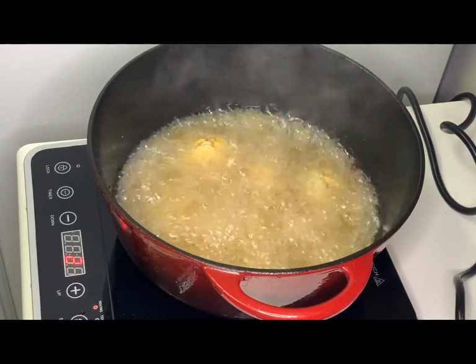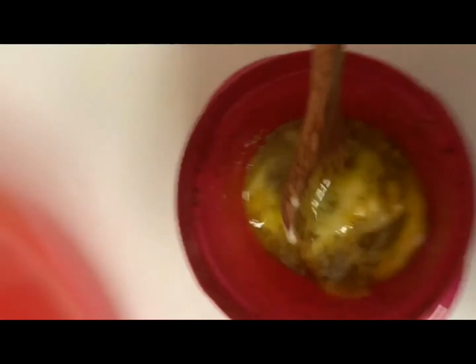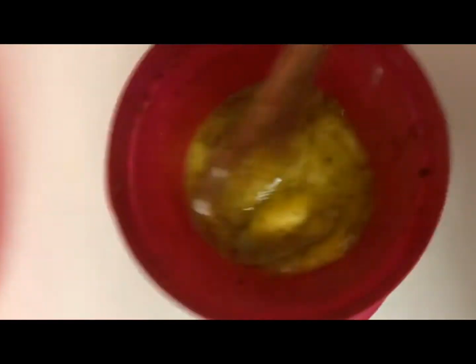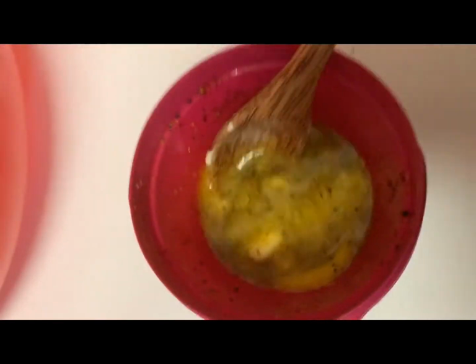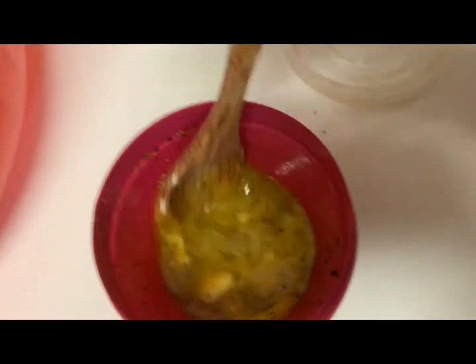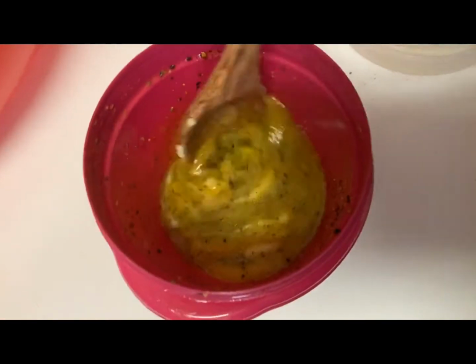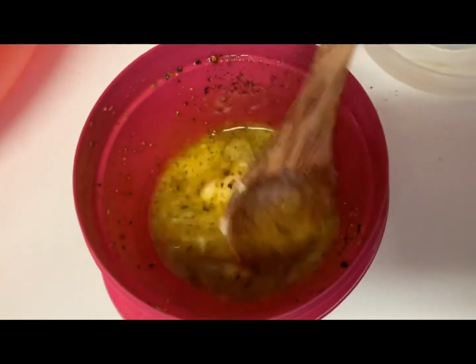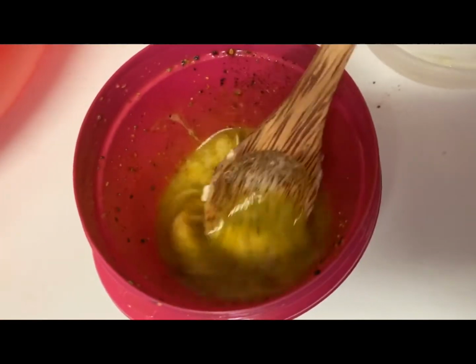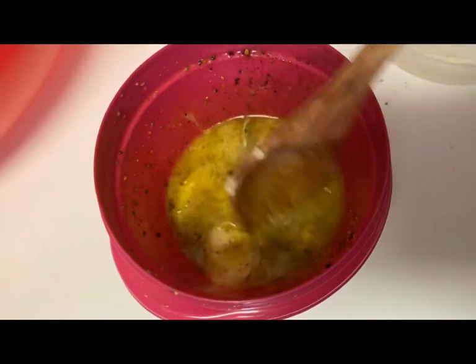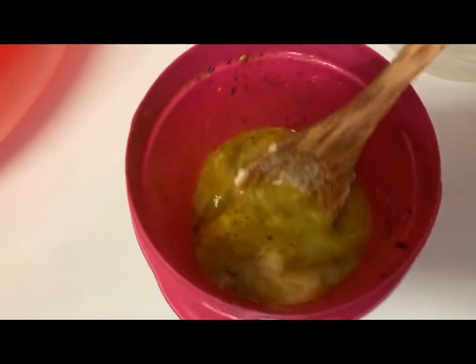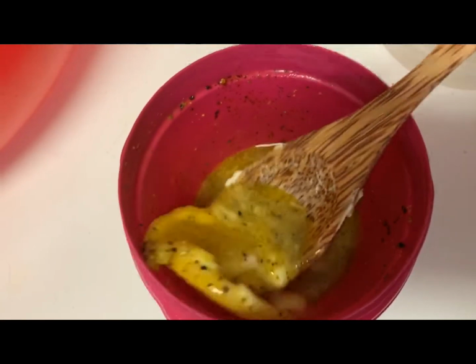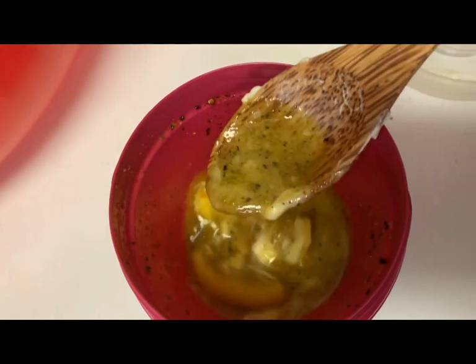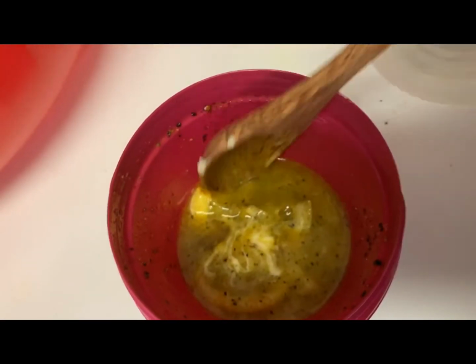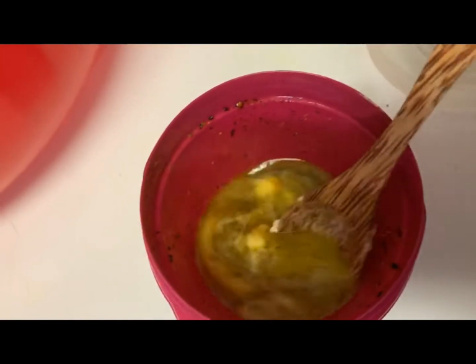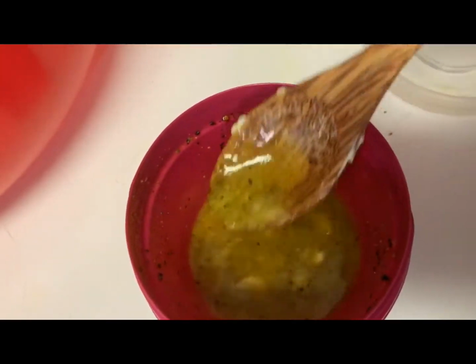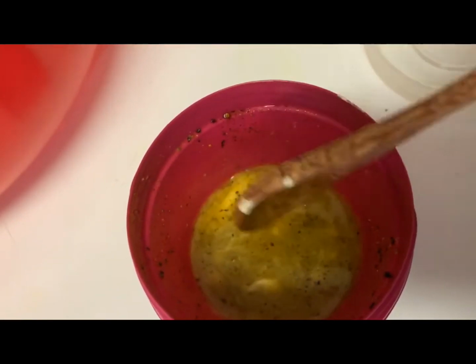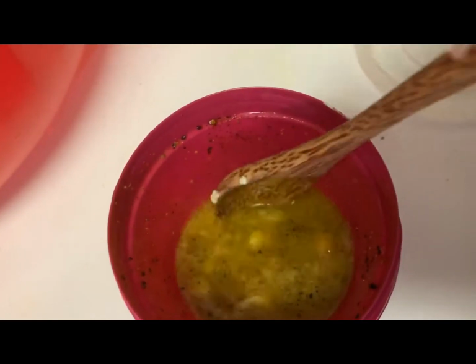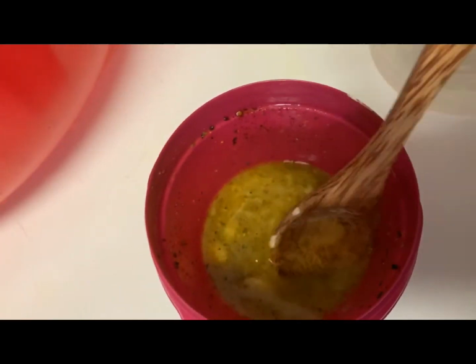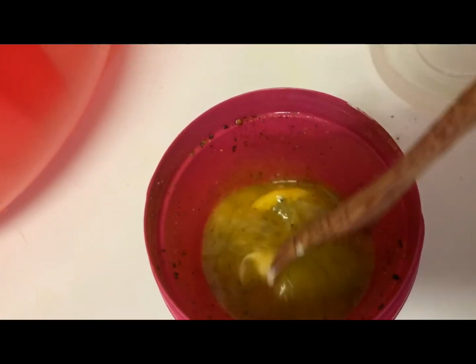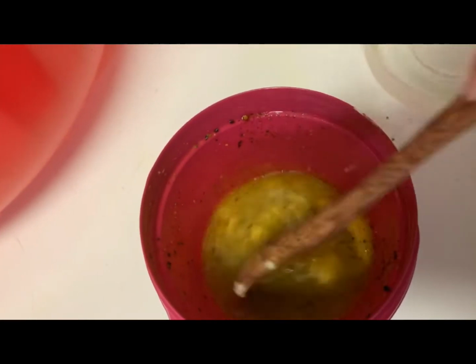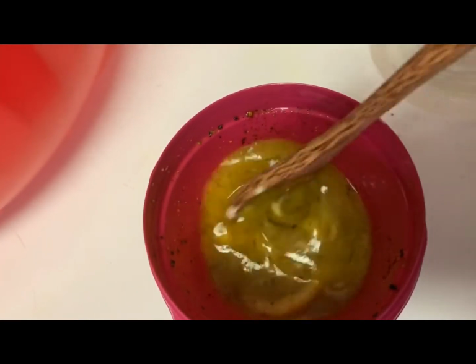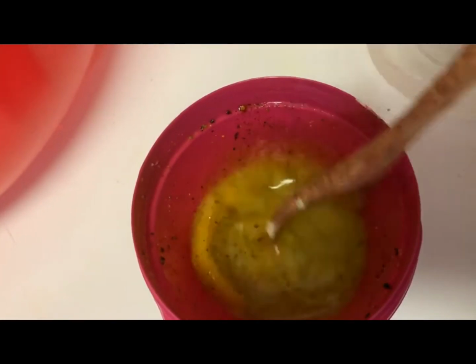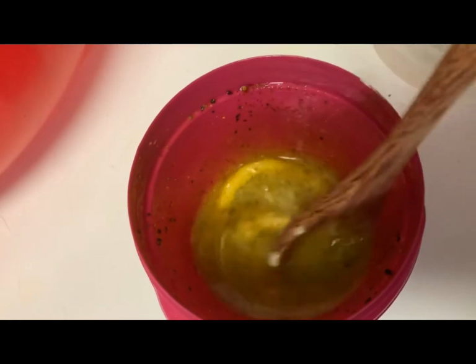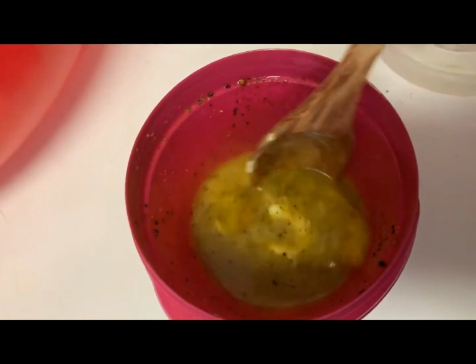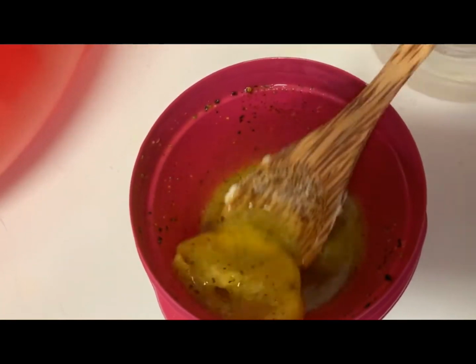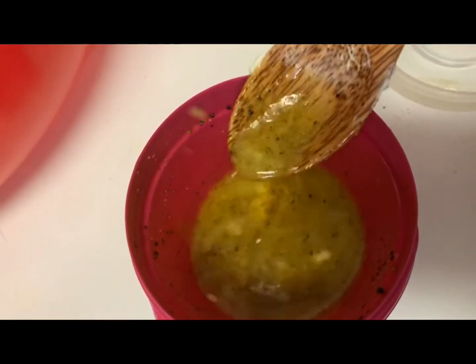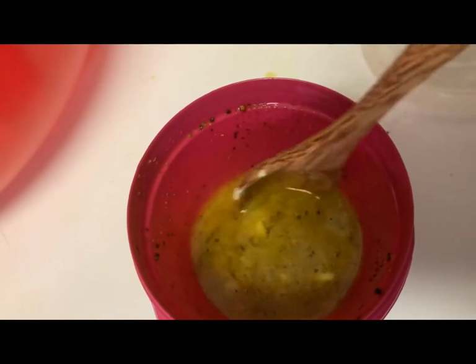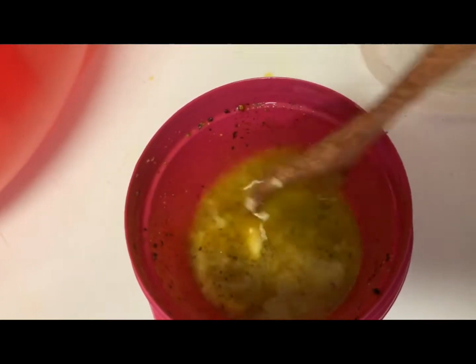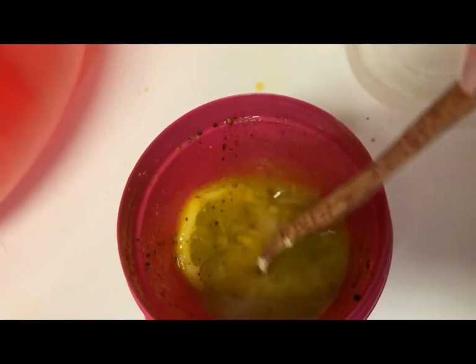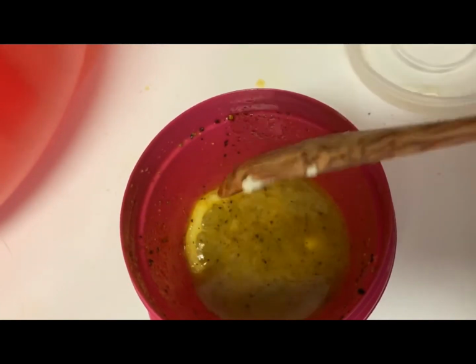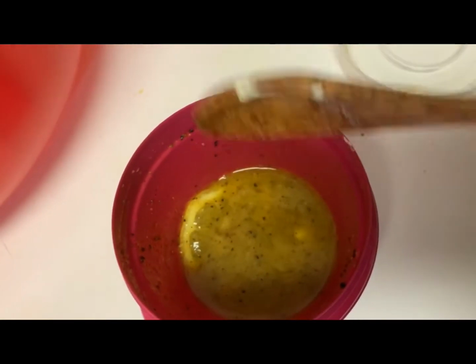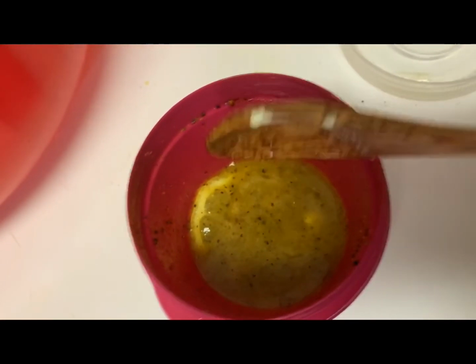This is the sauce that I'll be drizzling over my wings. It has a slice of lemon, some ground pepper, some lemon pepper, and also some butter. The measurements will be in the description below, so make sure you check that out.